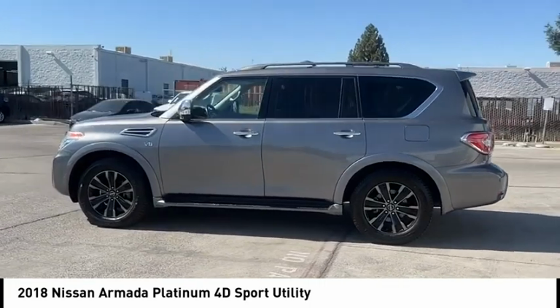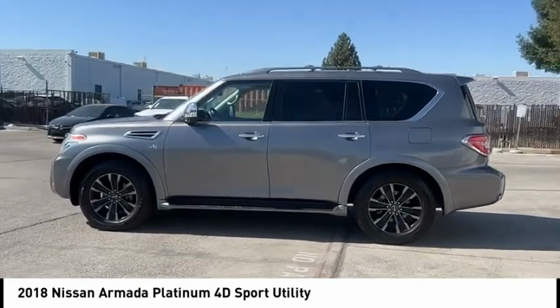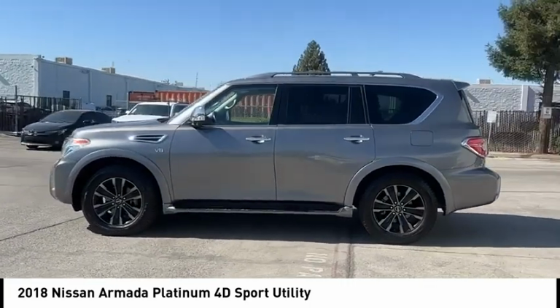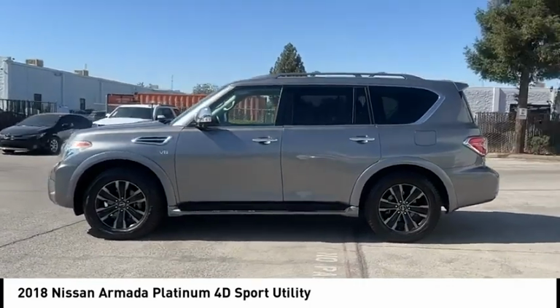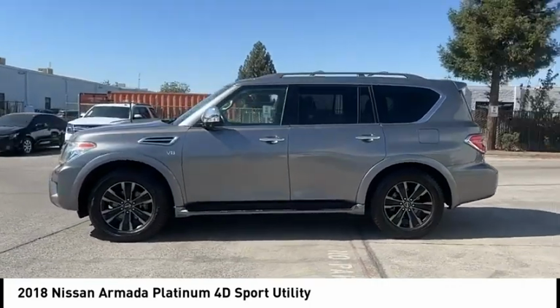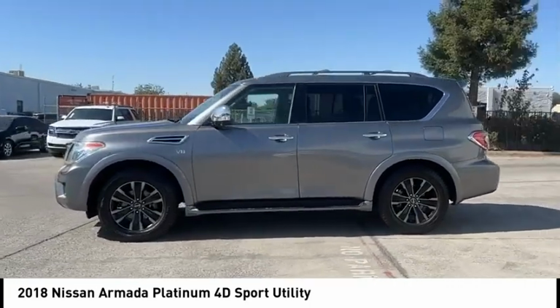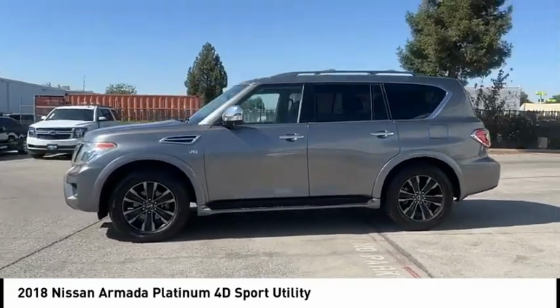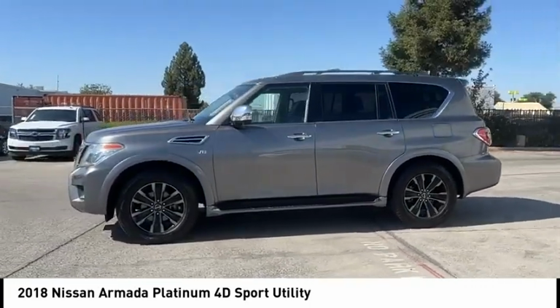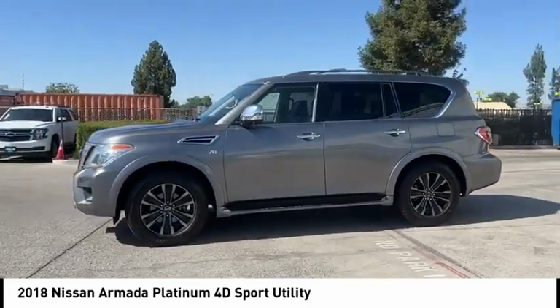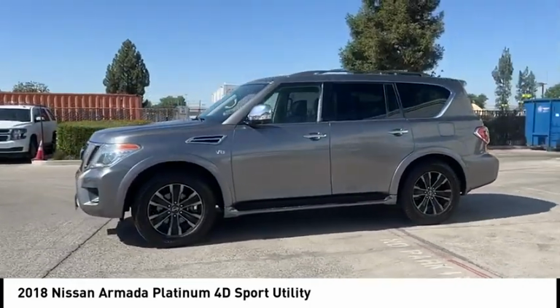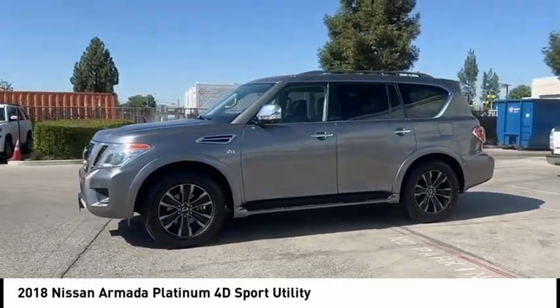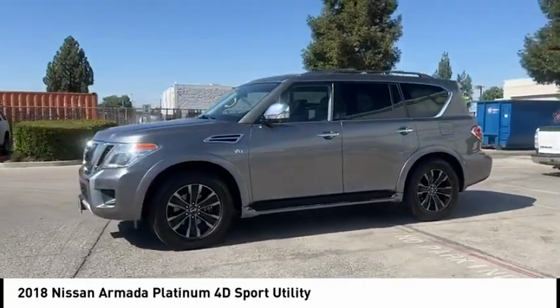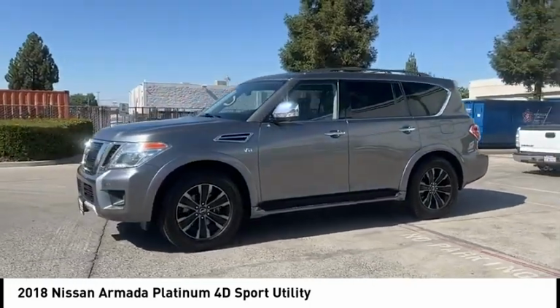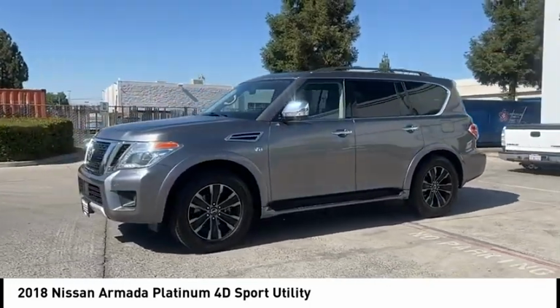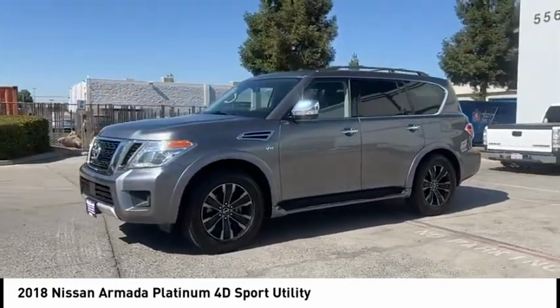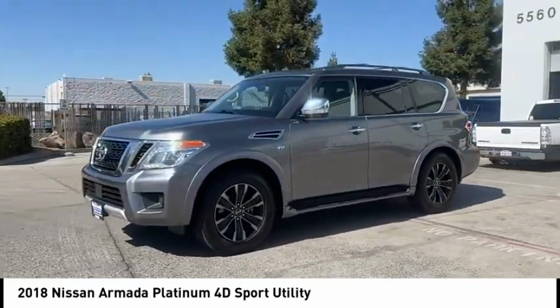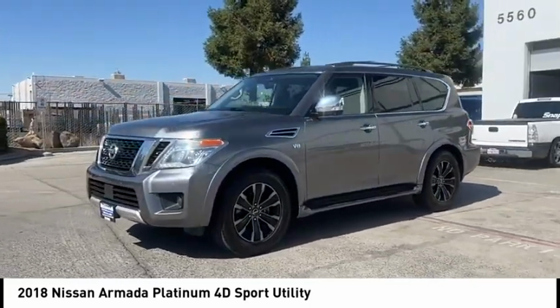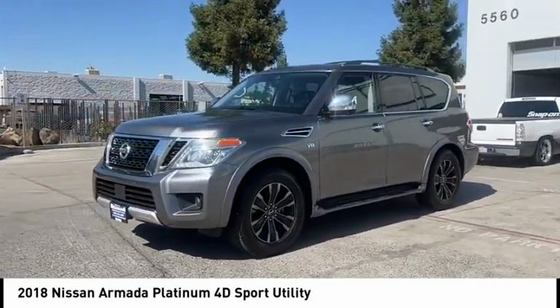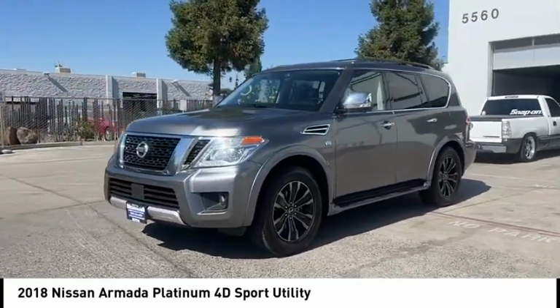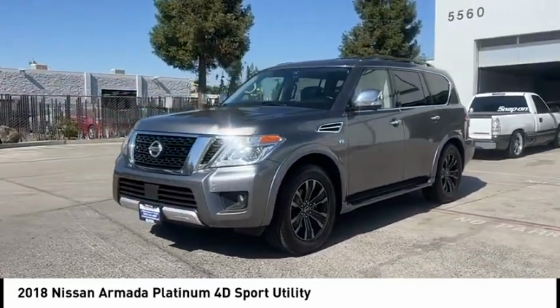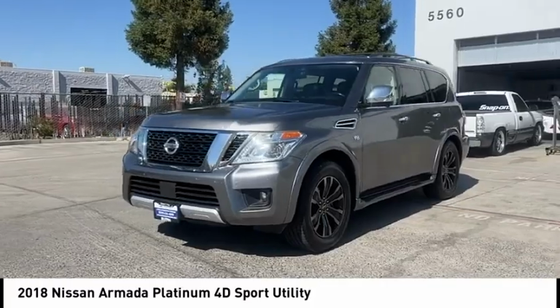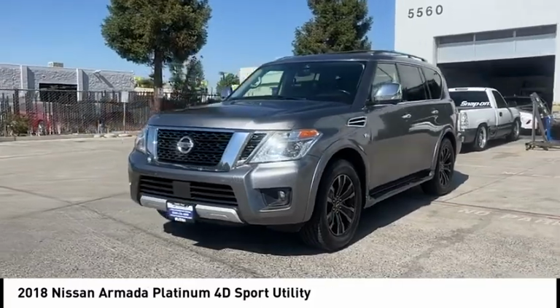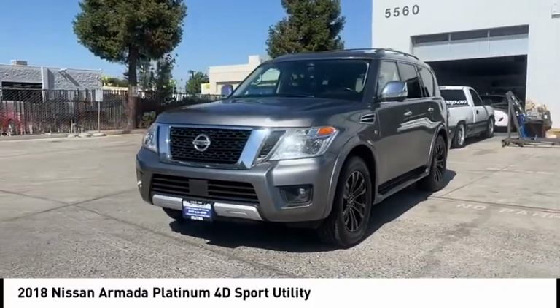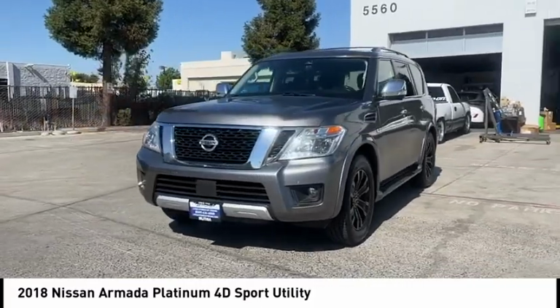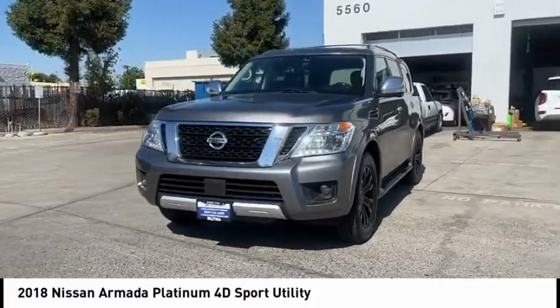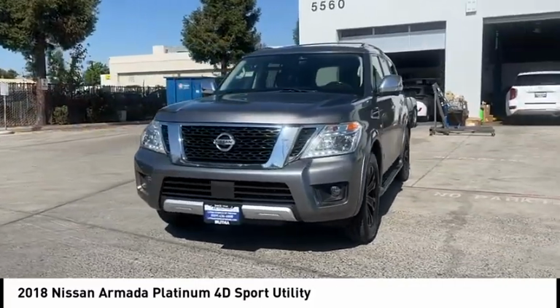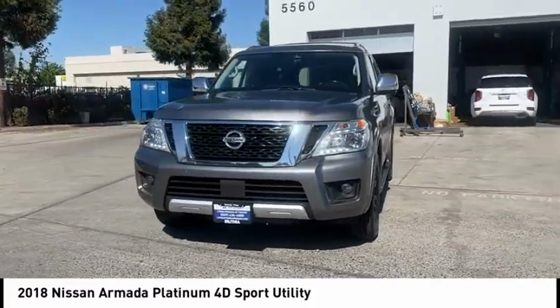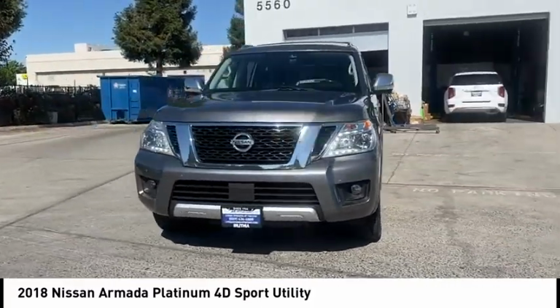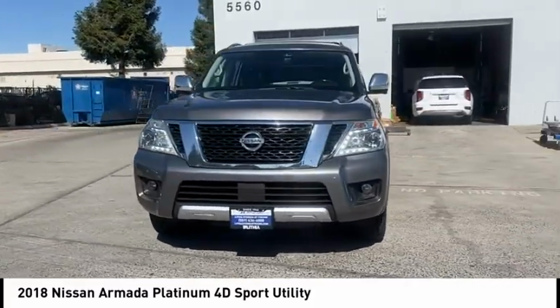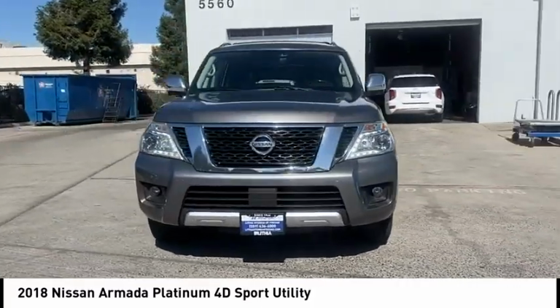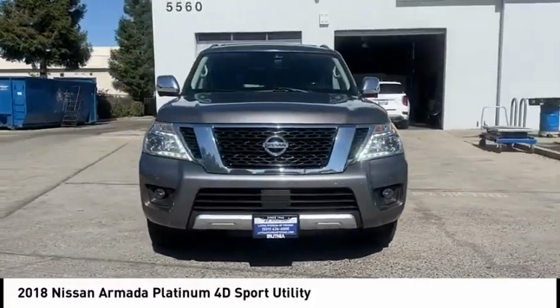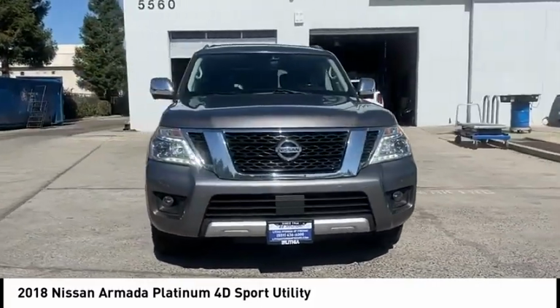Set foot in an Armada and set off on the ultimate driving adventure. This vehicle has less than 140,000 miles.